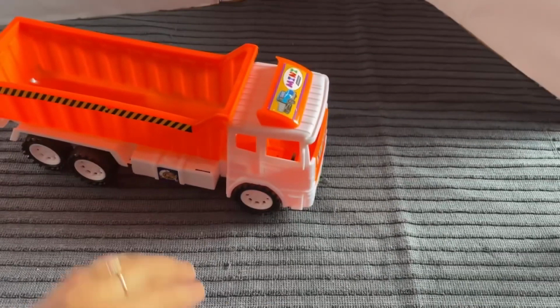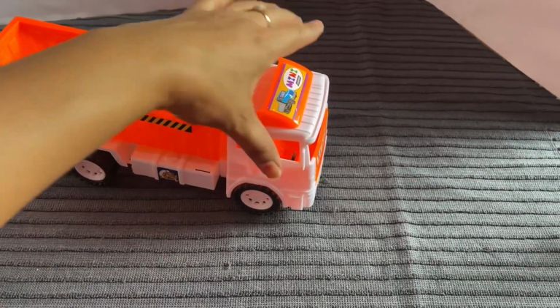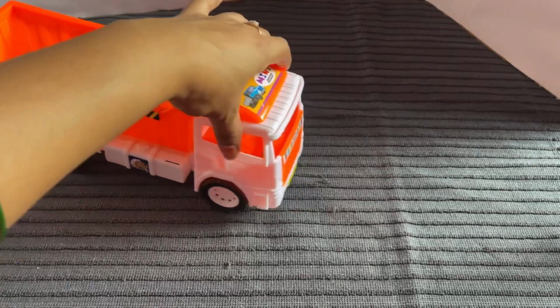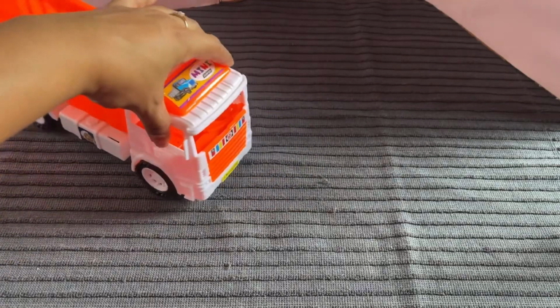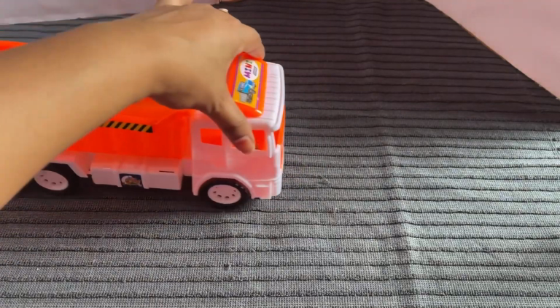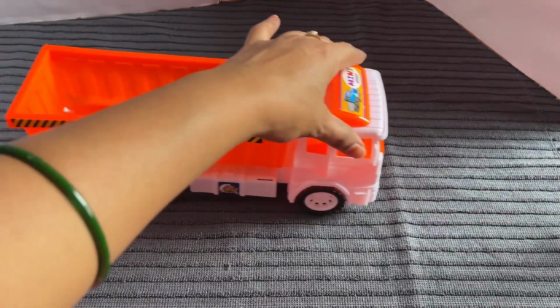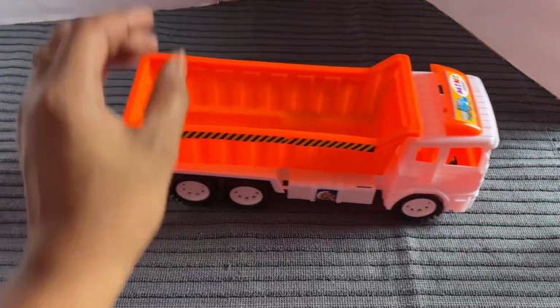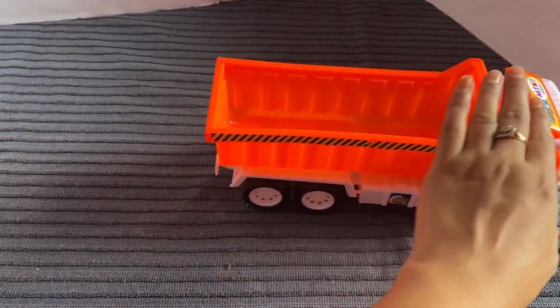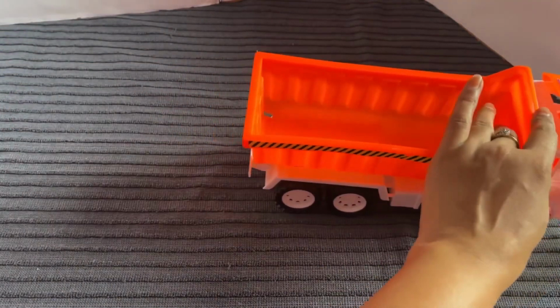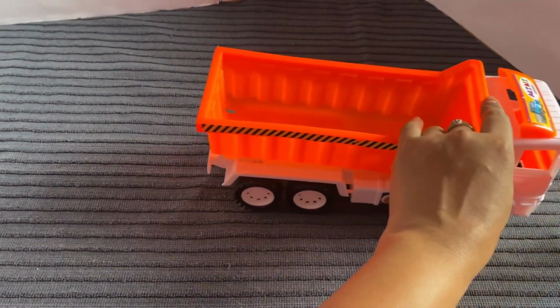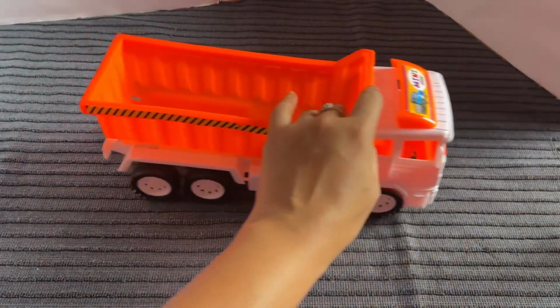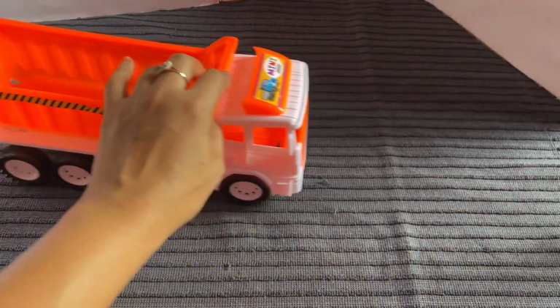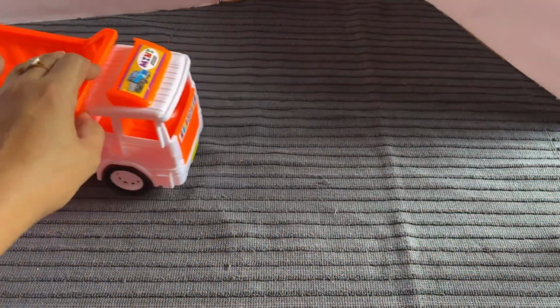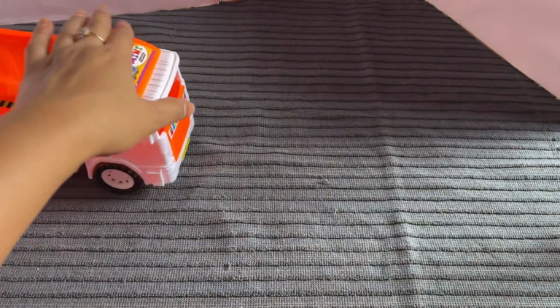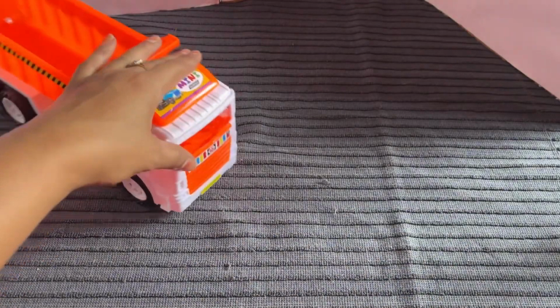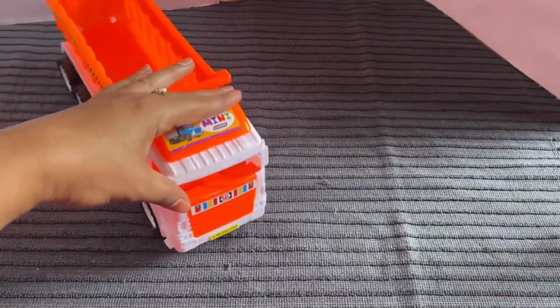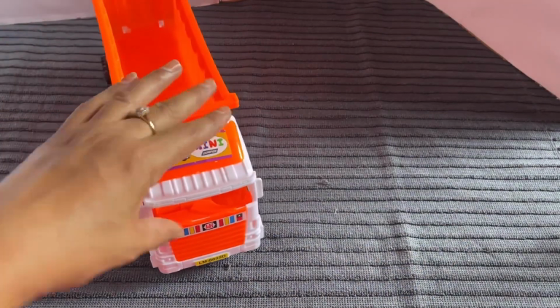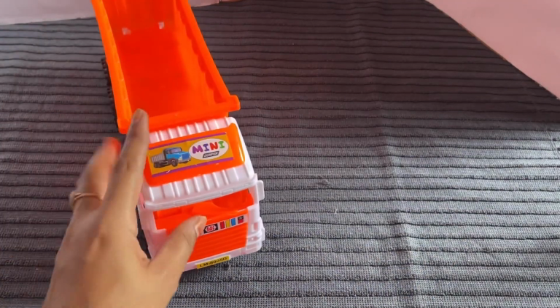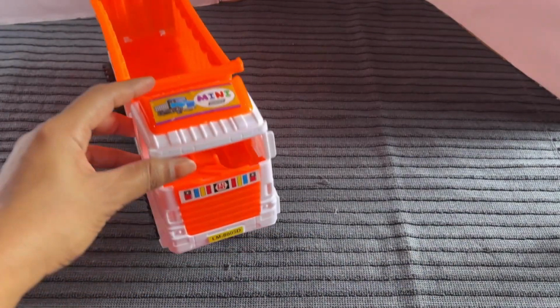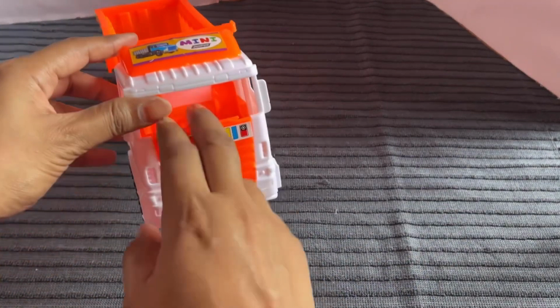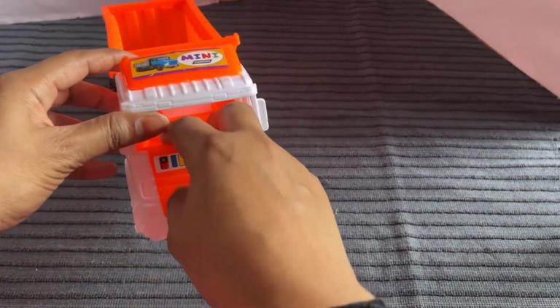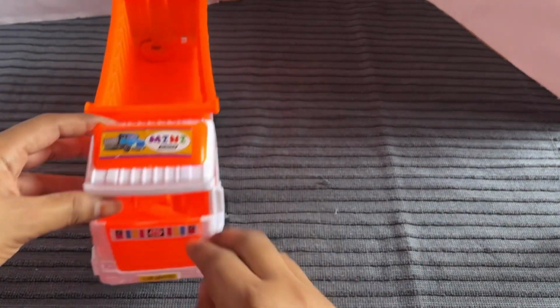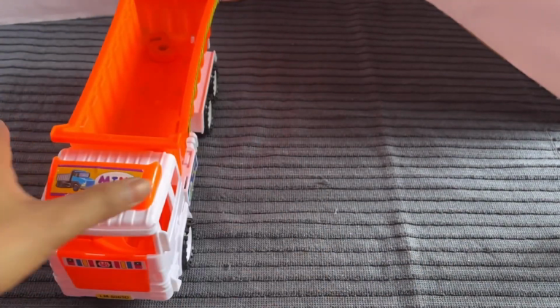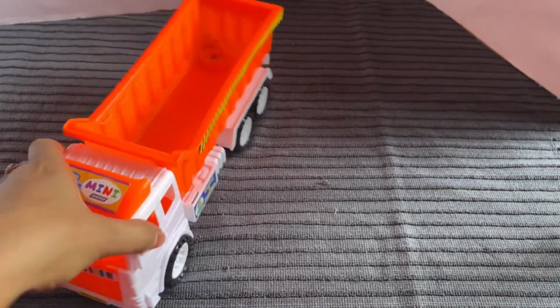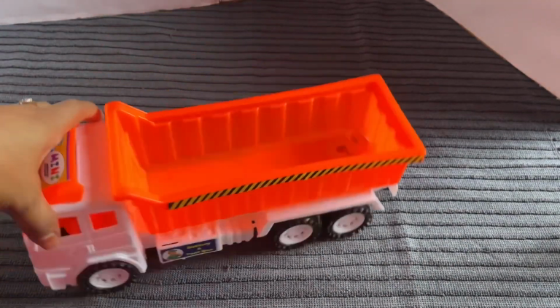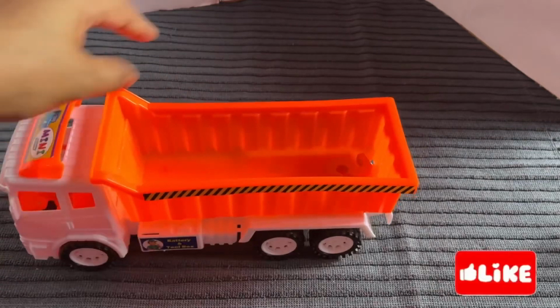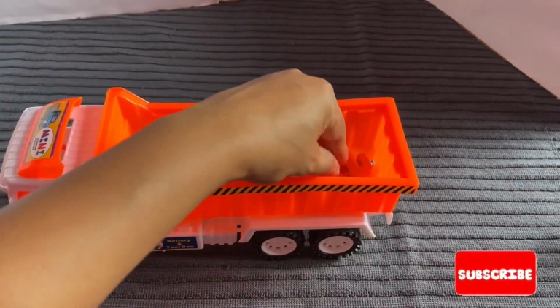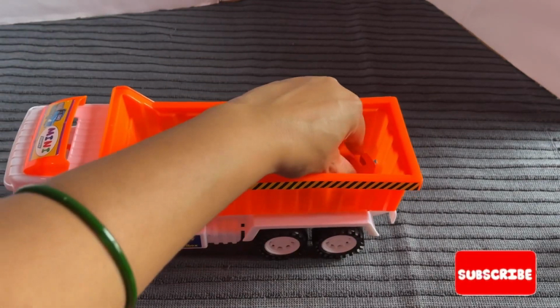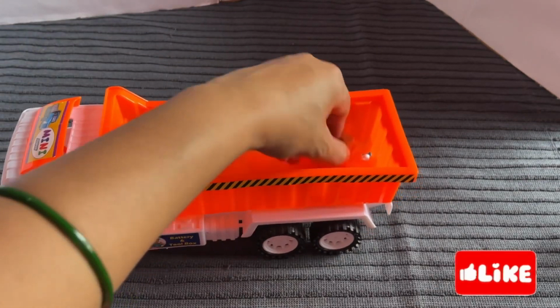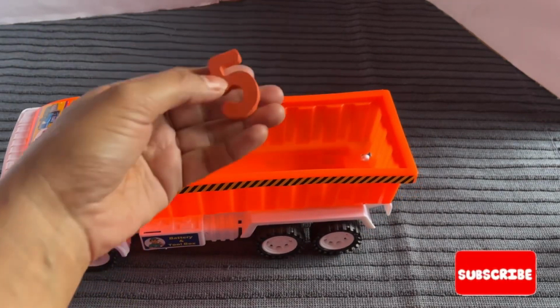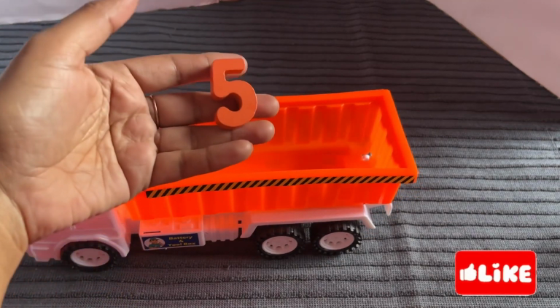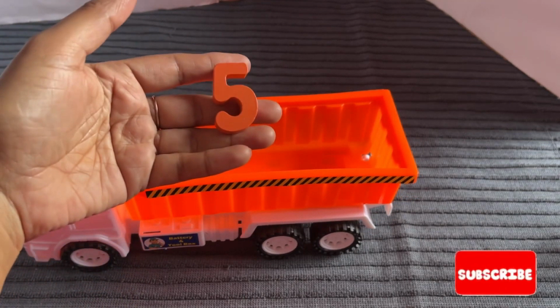Now we have a dumper. Oh nice! Let's find number 5 from here. Oh, it's right here — it's number 5.